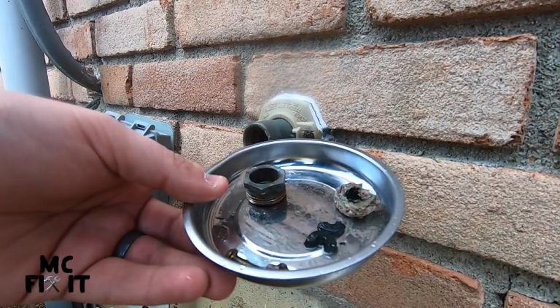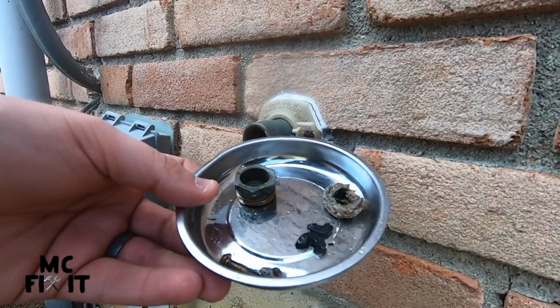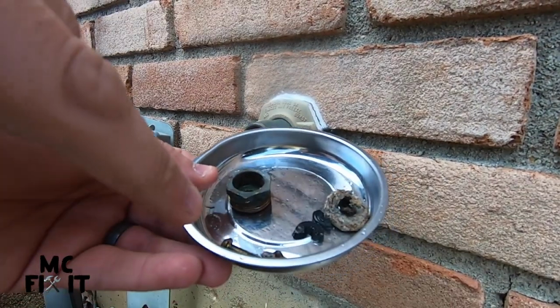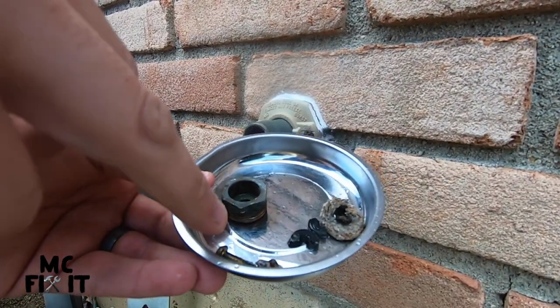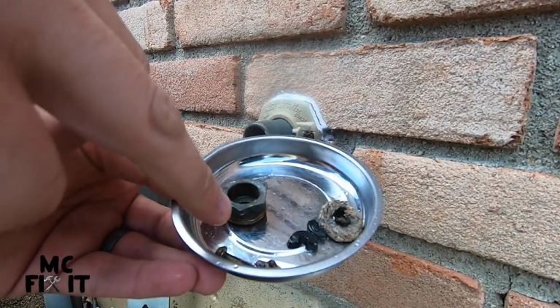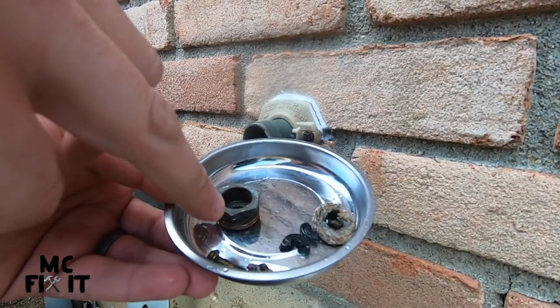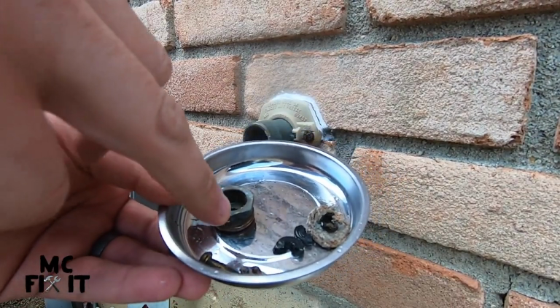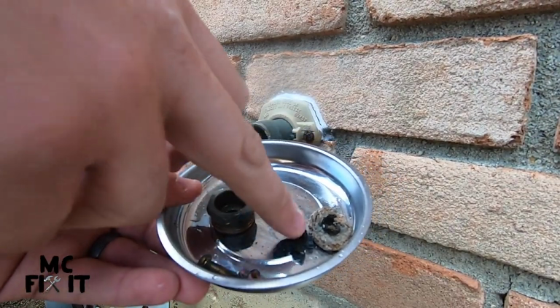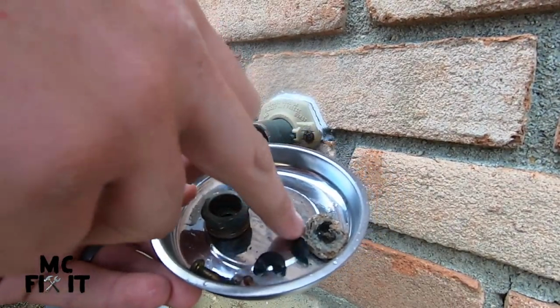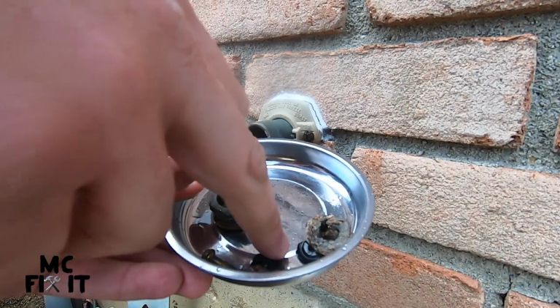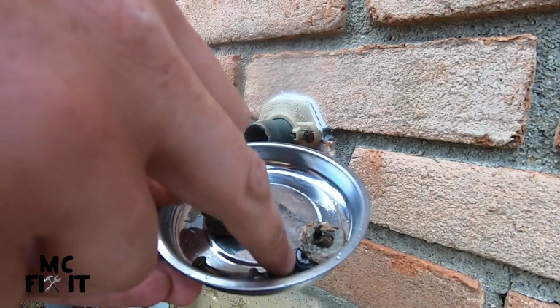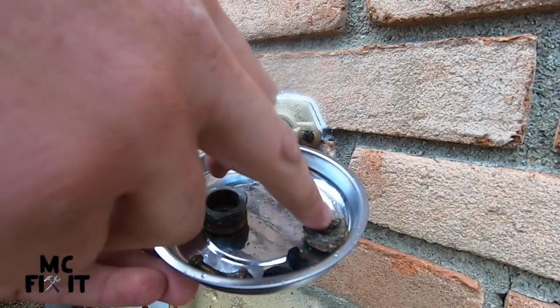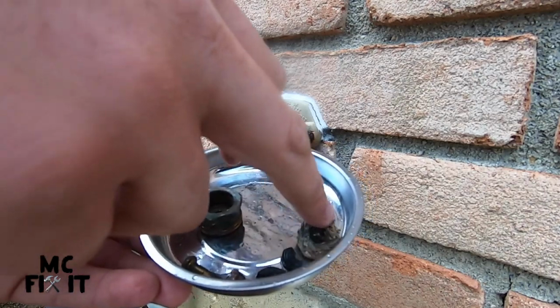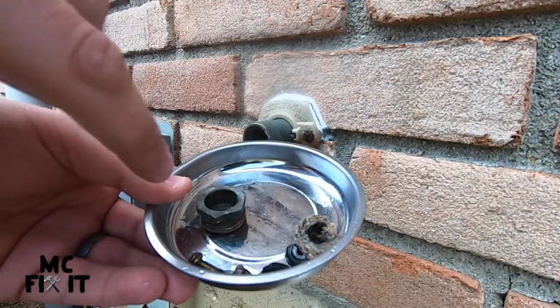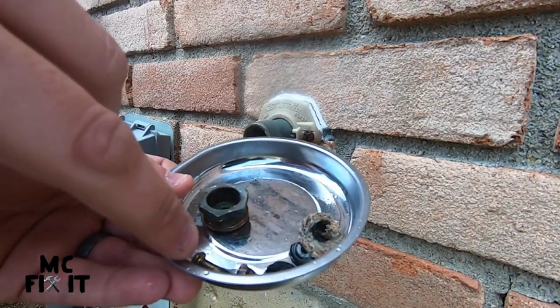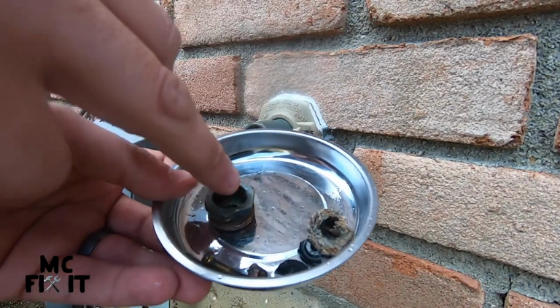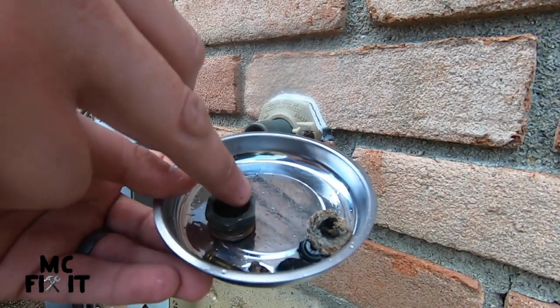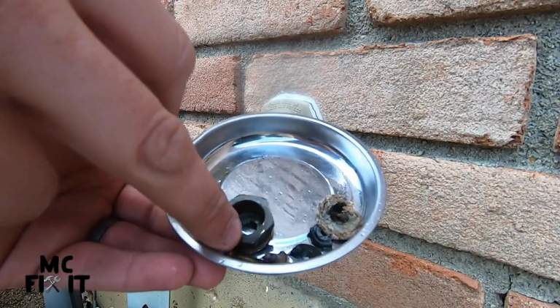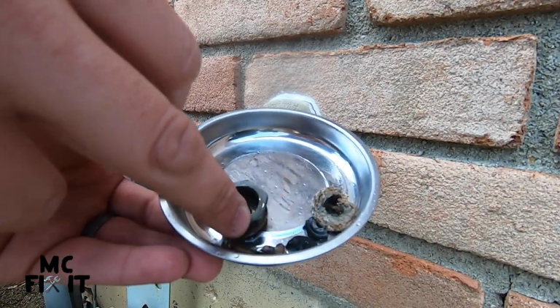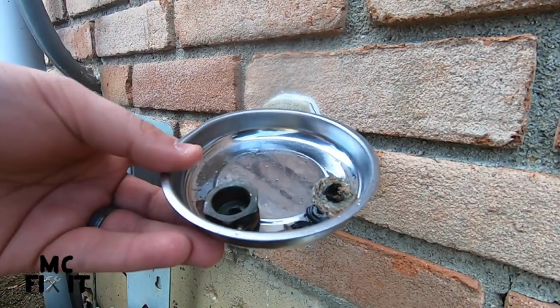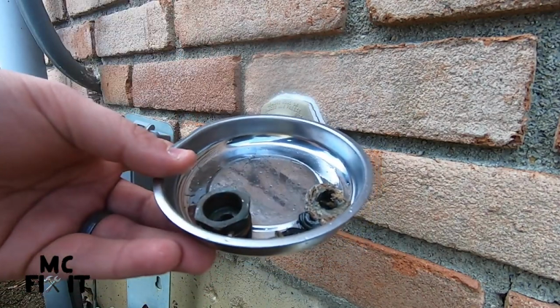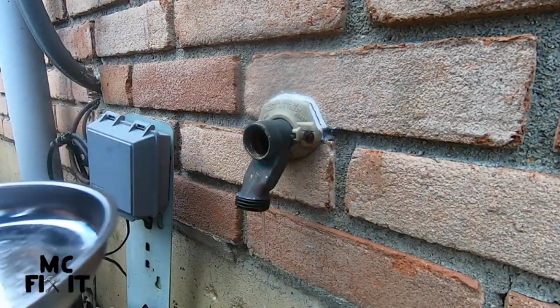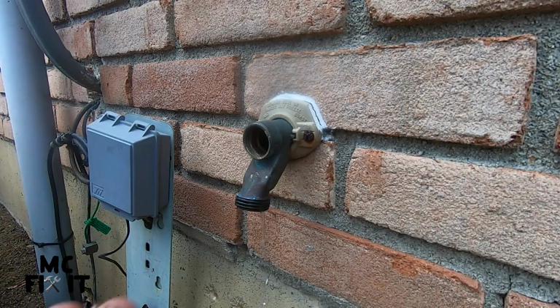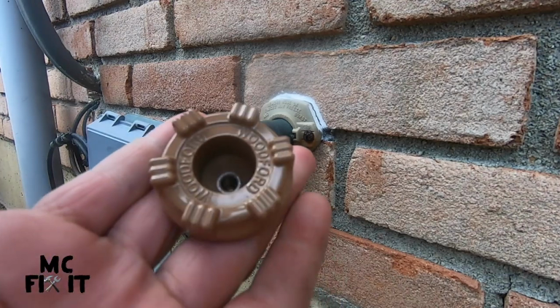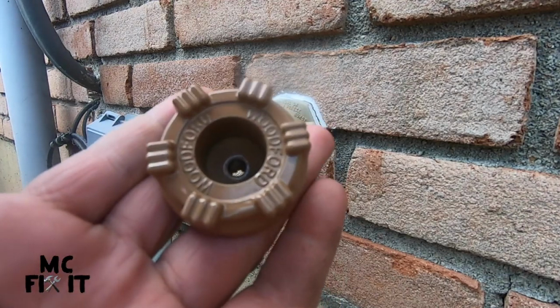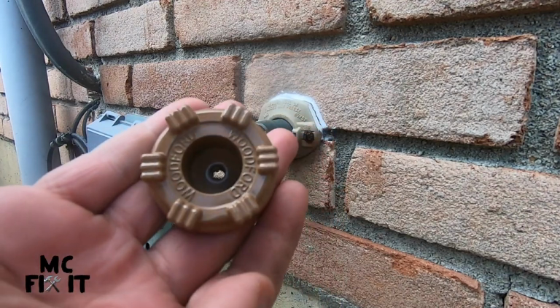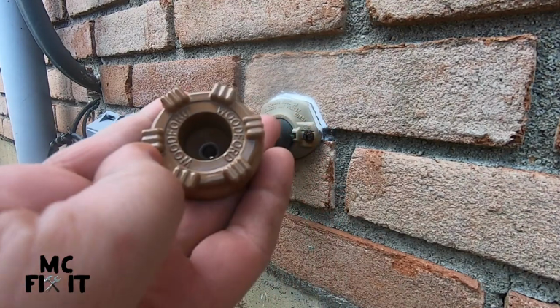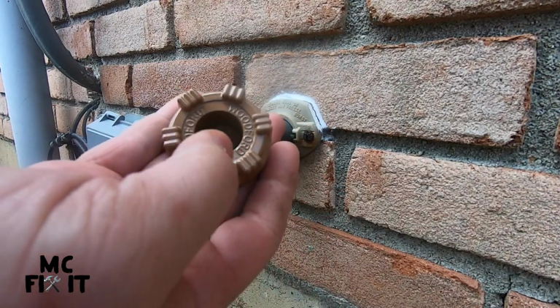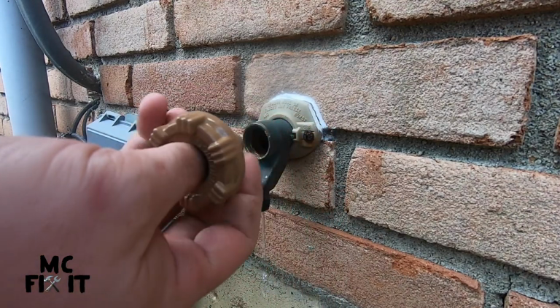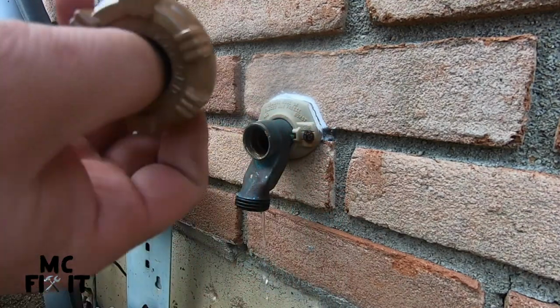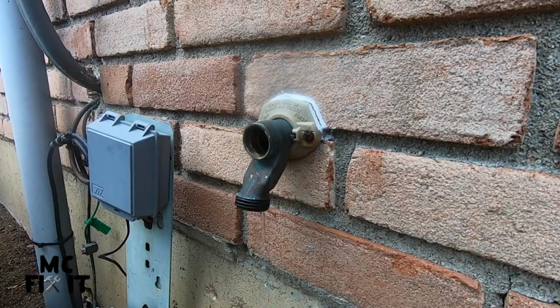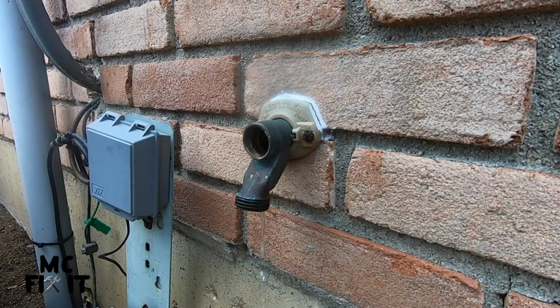These are the parts I'm going to replace from the kit packet: the washer at the bottom, the packing for the nut, the nut itself, and the two screws. I'm going to replace the O-ring with a brand new one as well, just because I can.